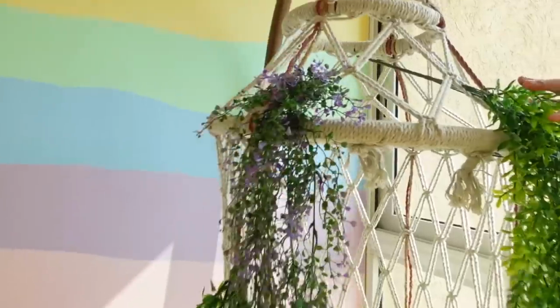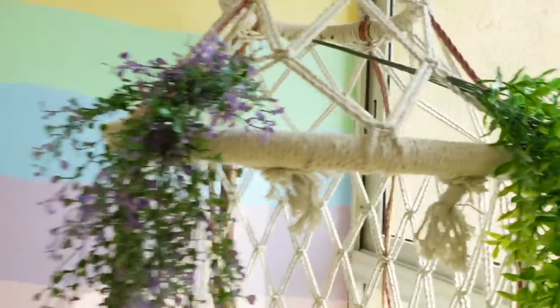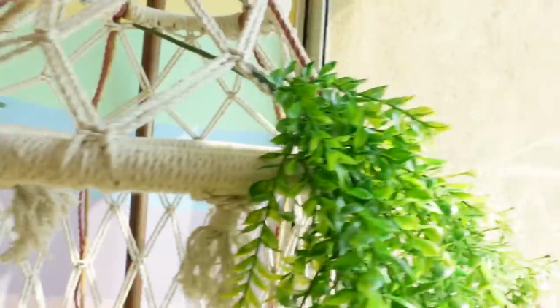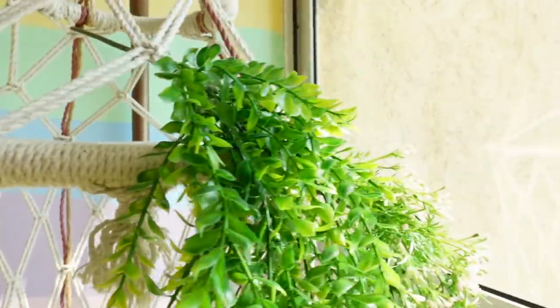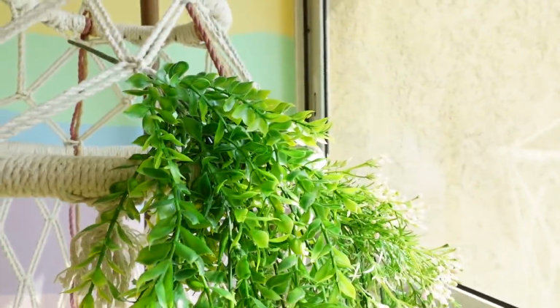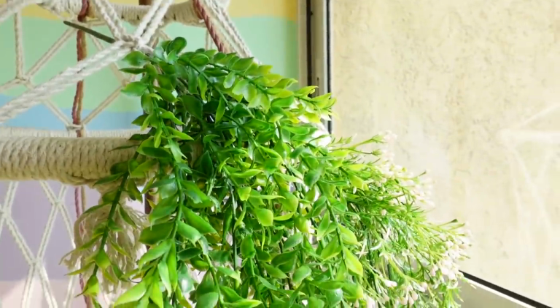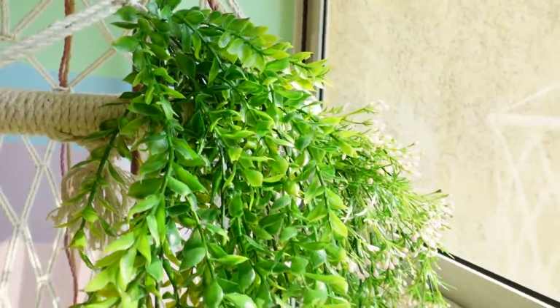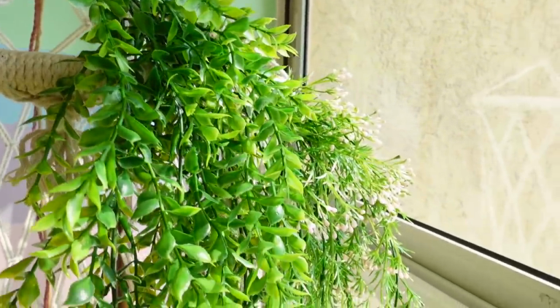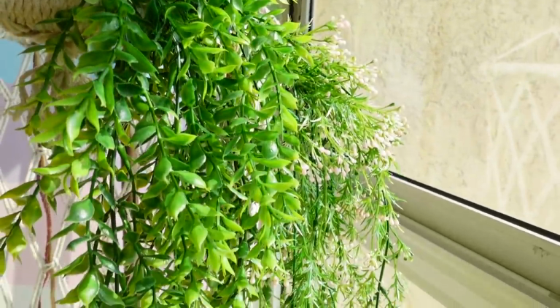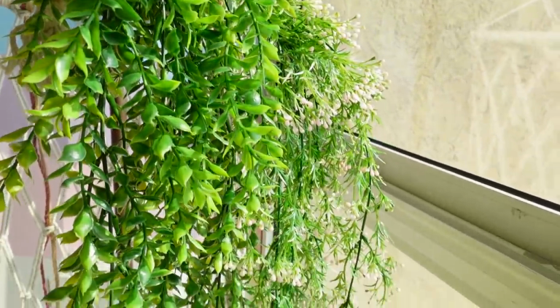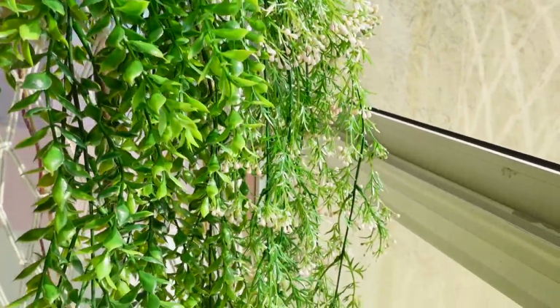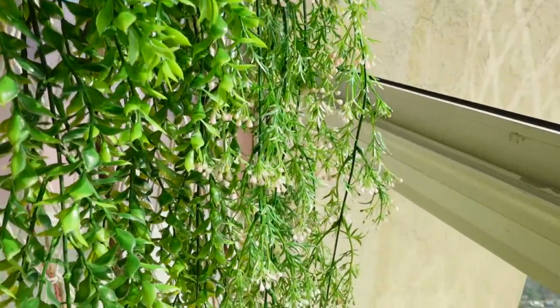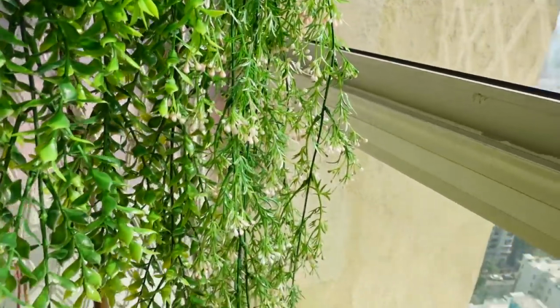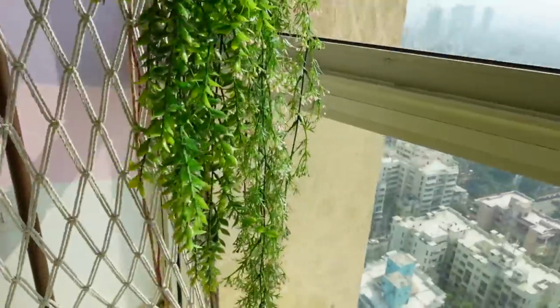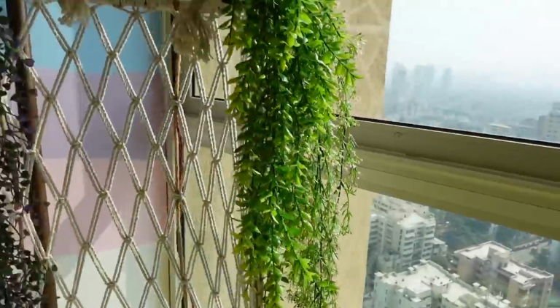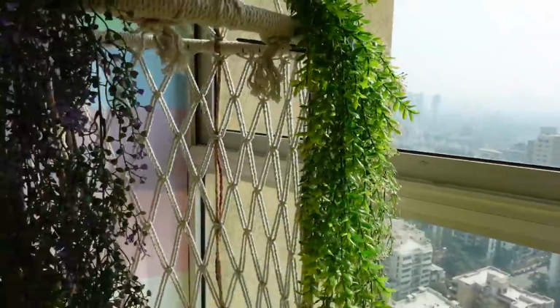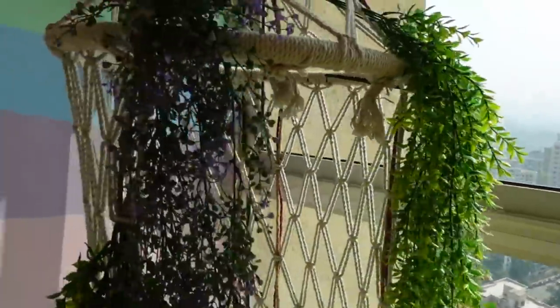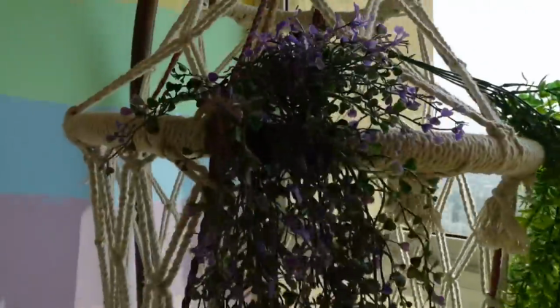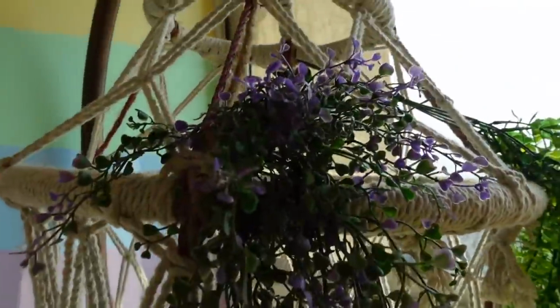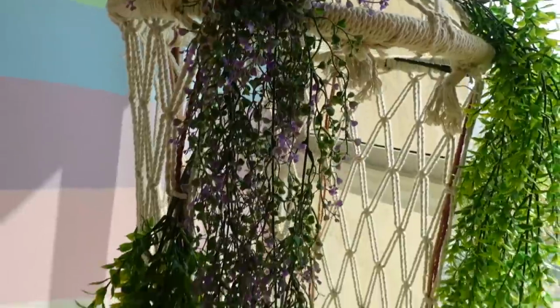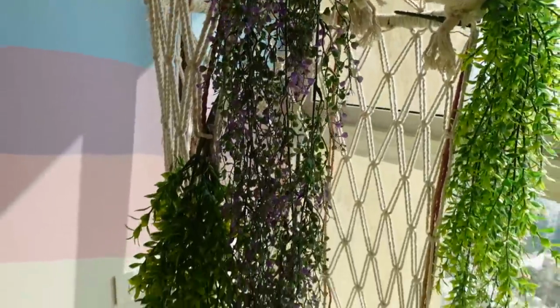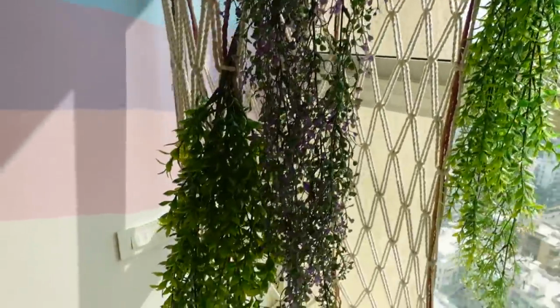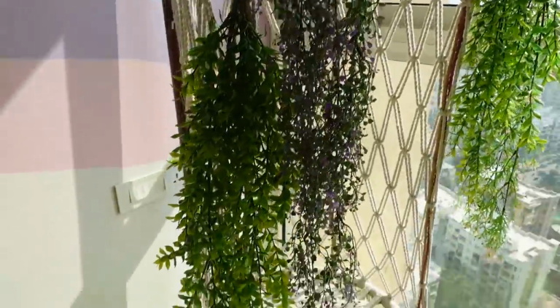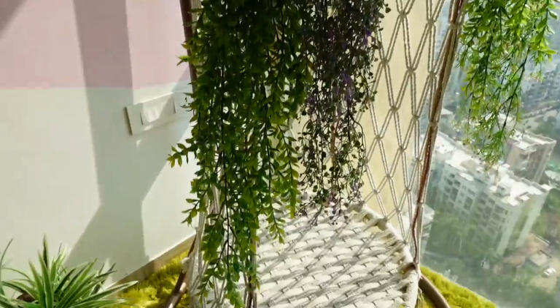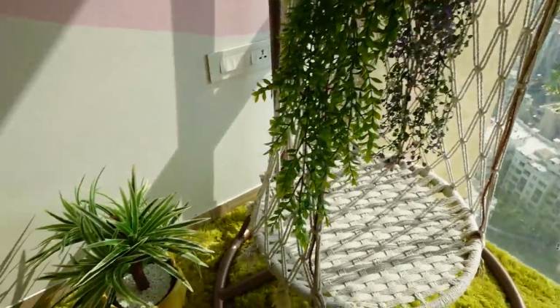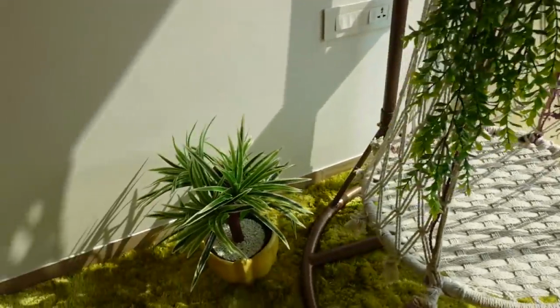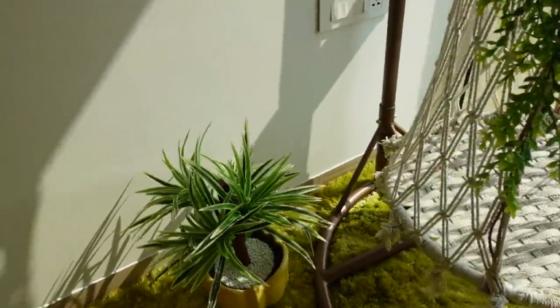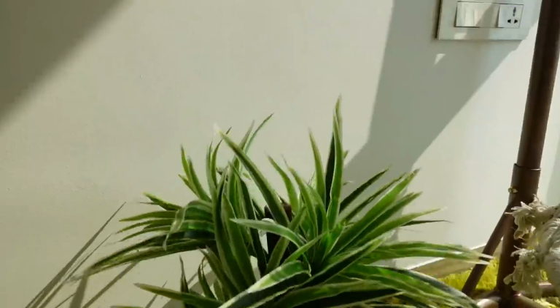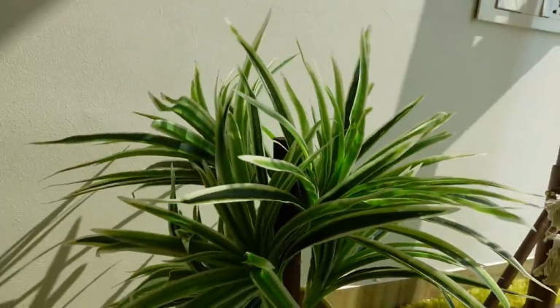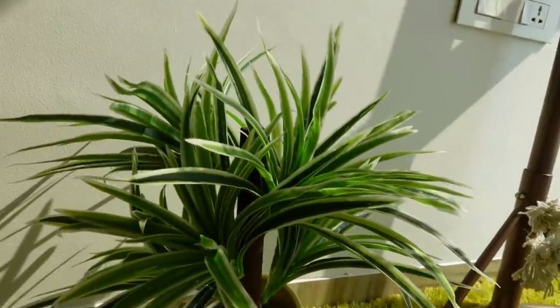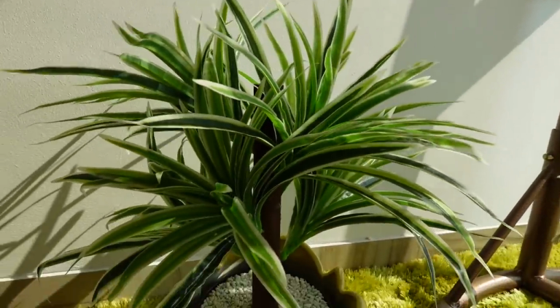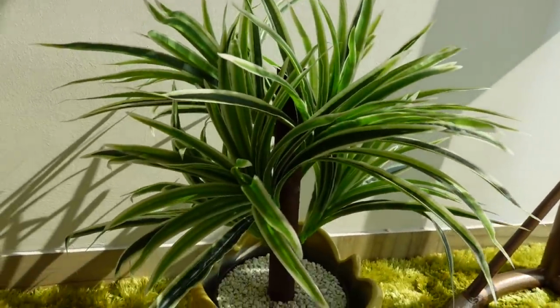A few plants are from a local store called Florida, a few are from Ikea, and a few are from Mr. DIY — so that's where you can get them from. Right next to the jhula we have a two-size yellow plant — it's called yellow airport but it's green inside.